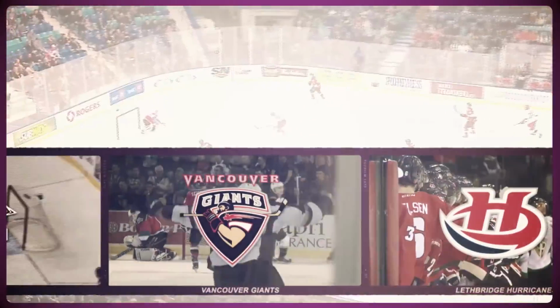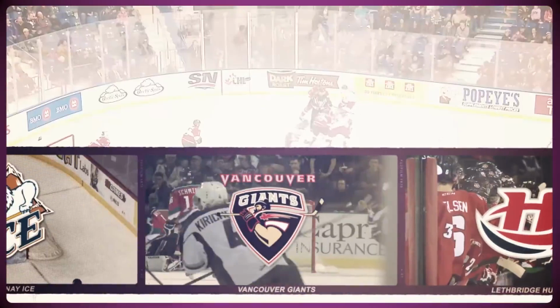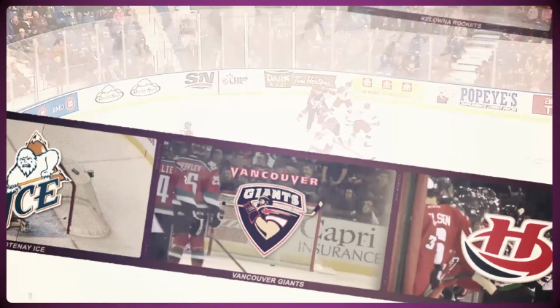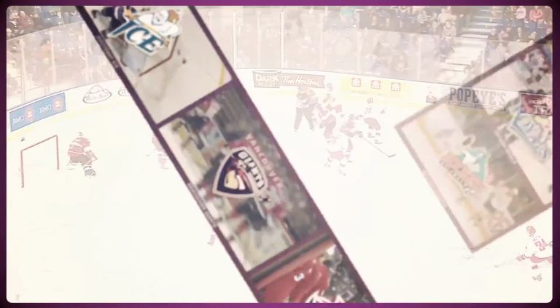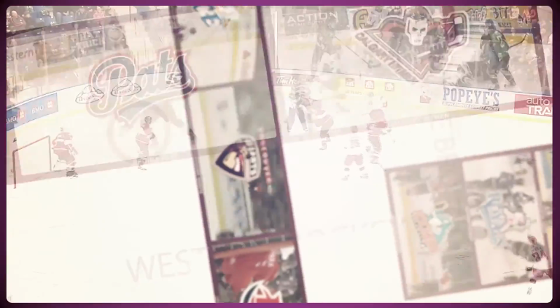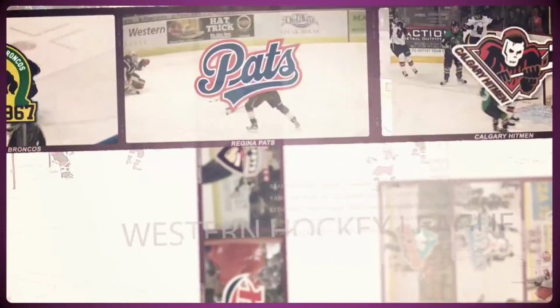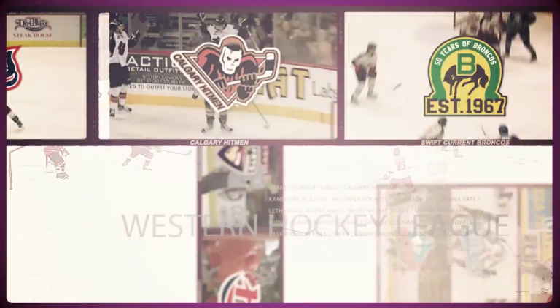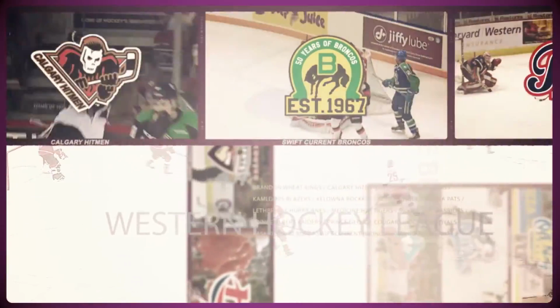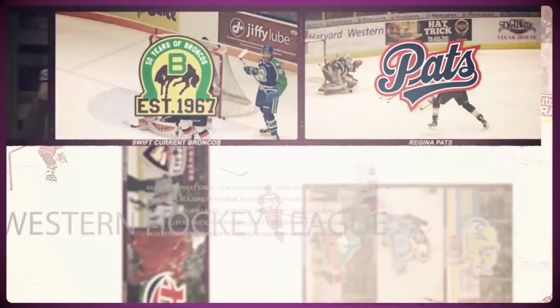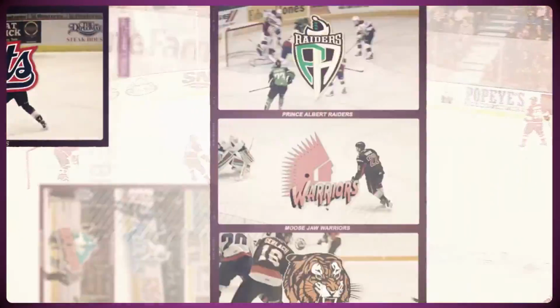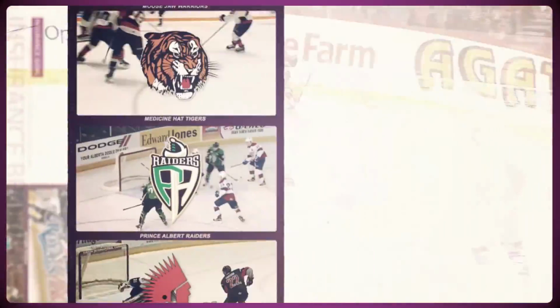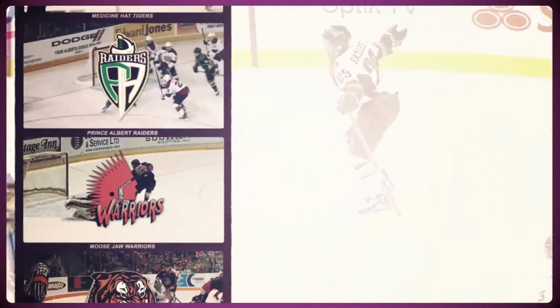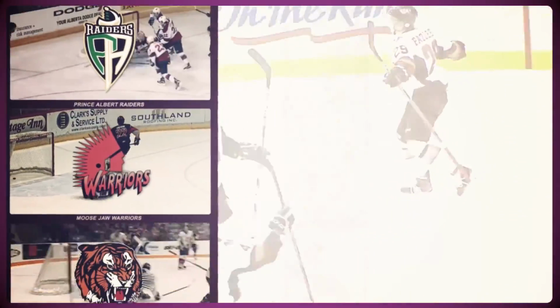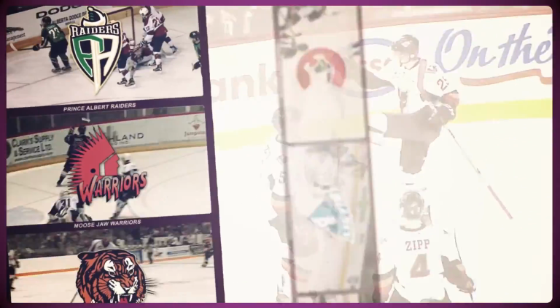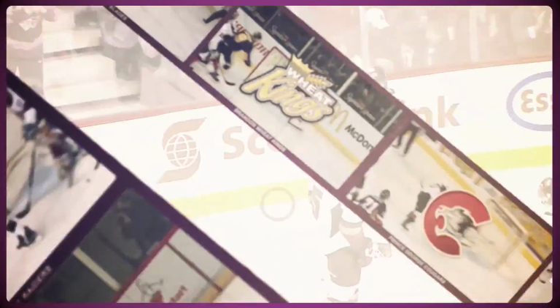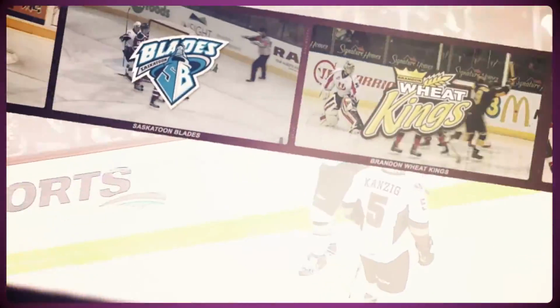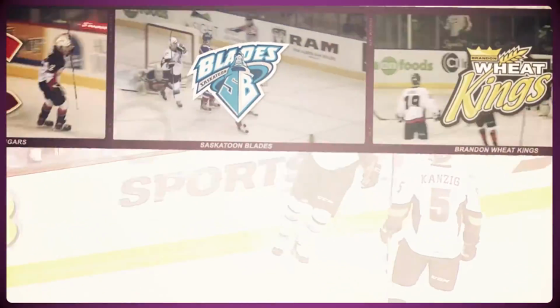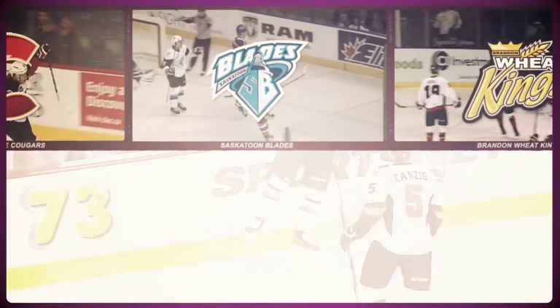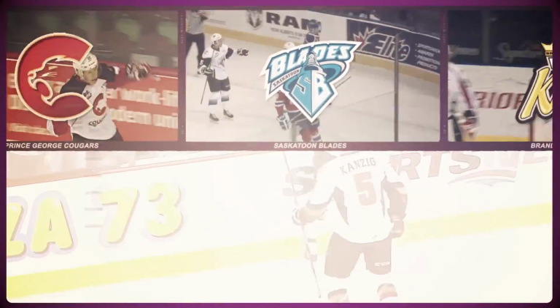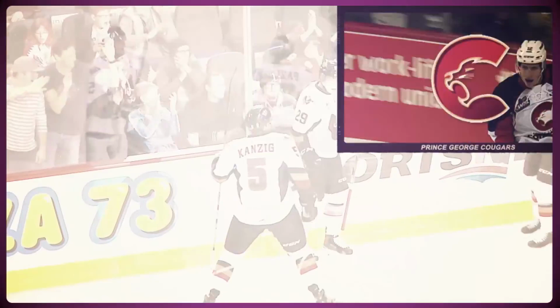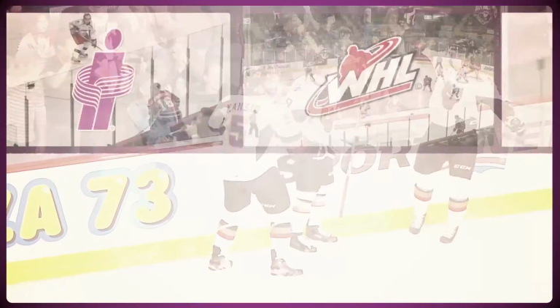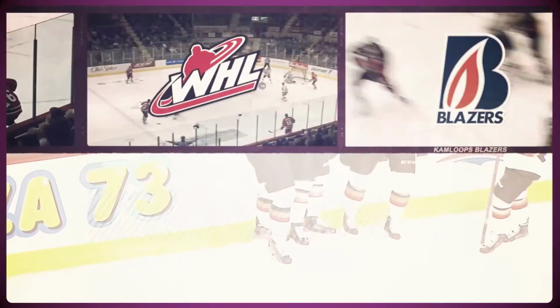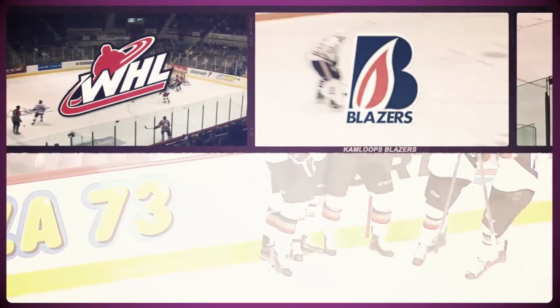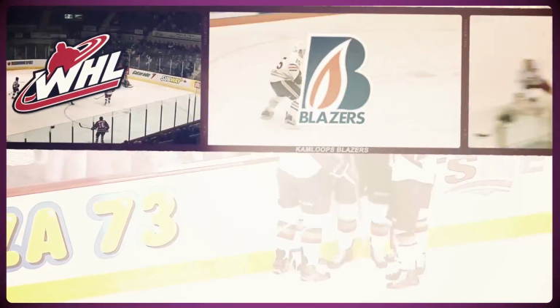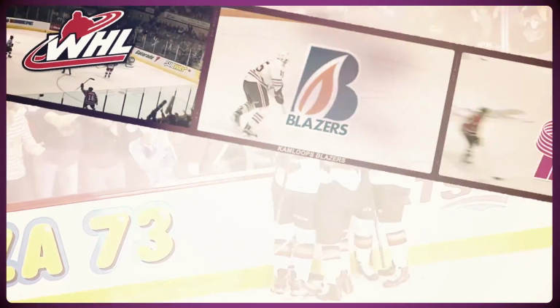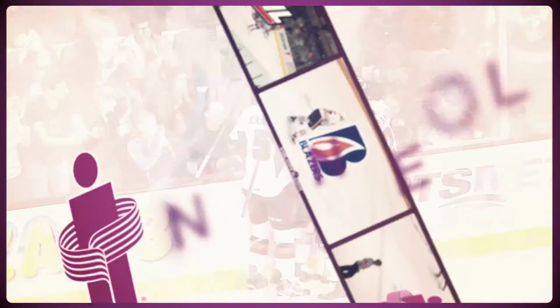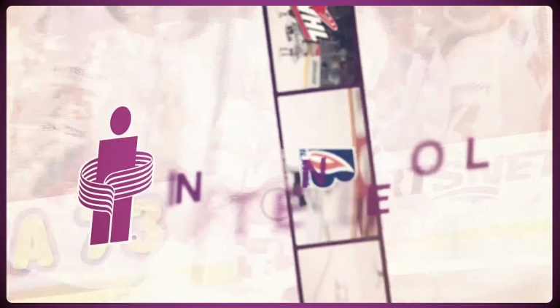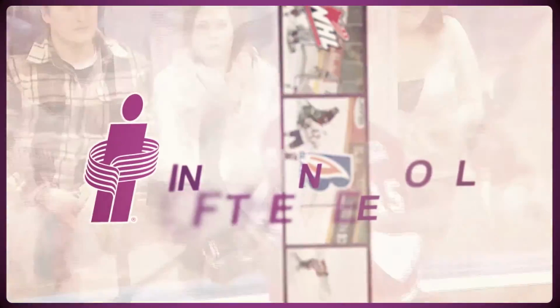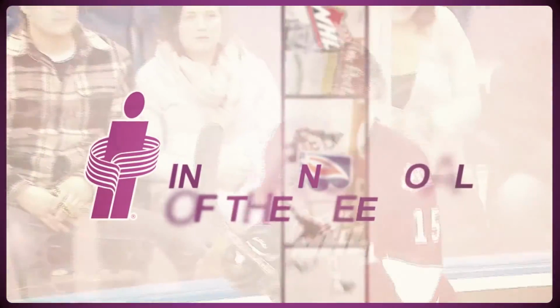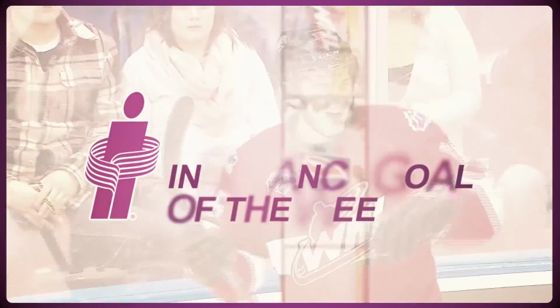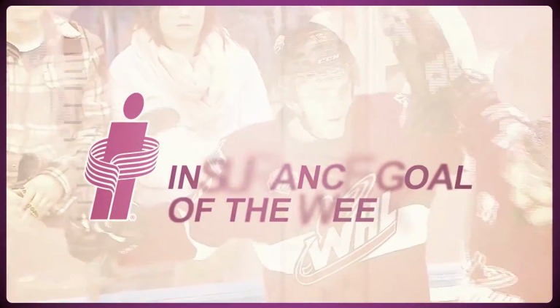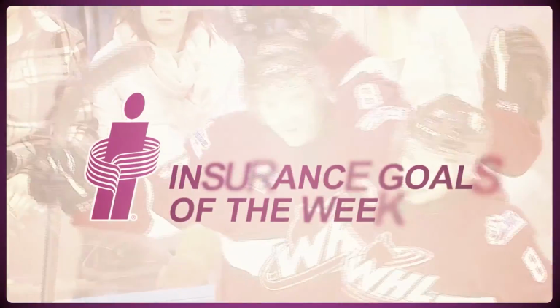Don't miss a minute of the action. Visit WHL.ca to check out all the insurance goals of the game from across the league. Your best insurance is an insurance broker.